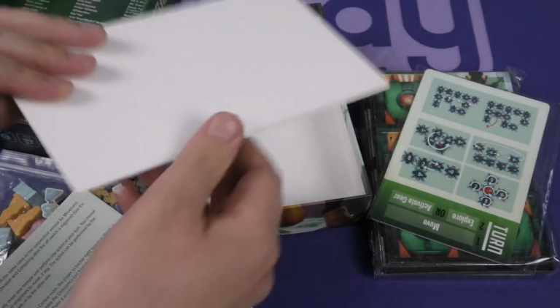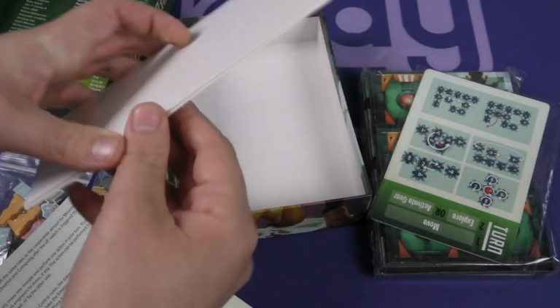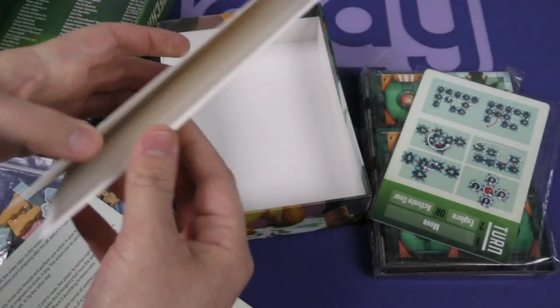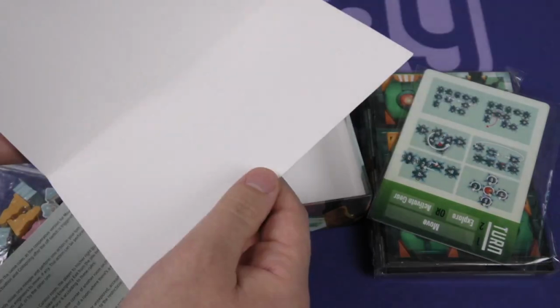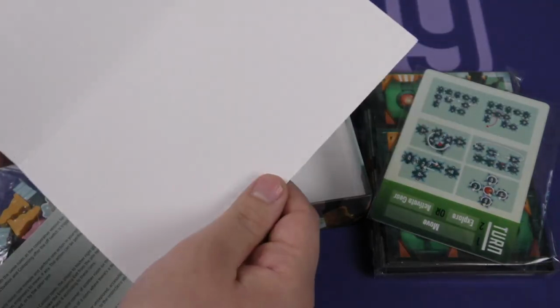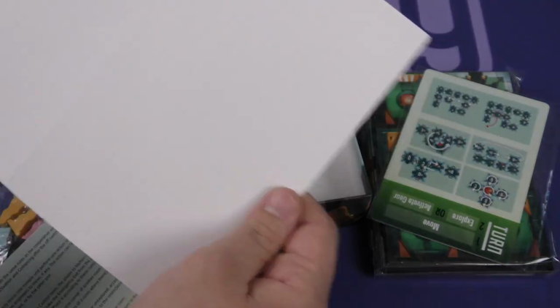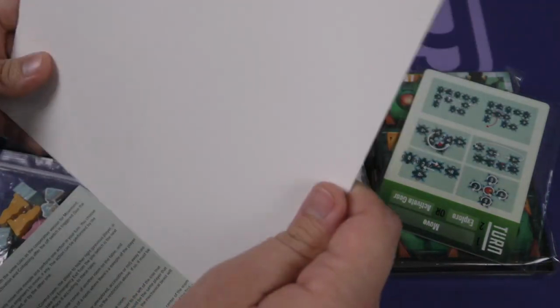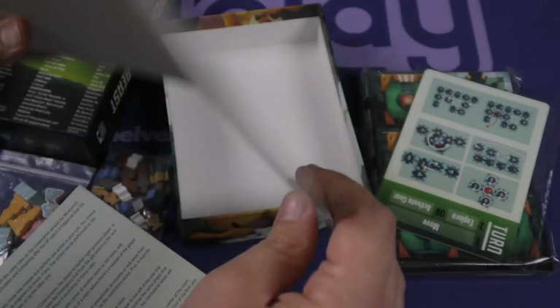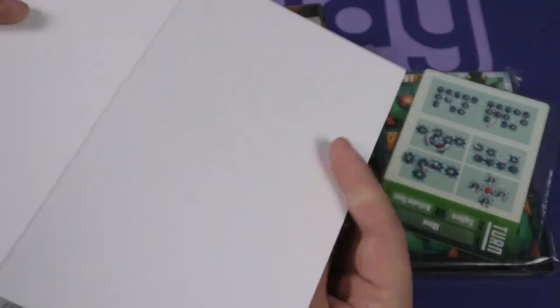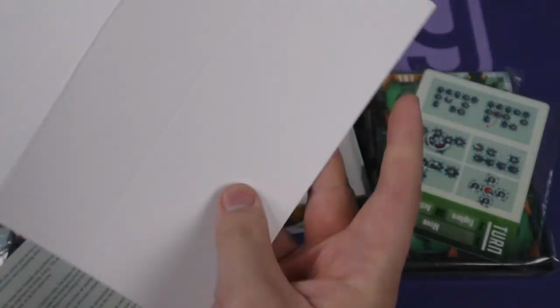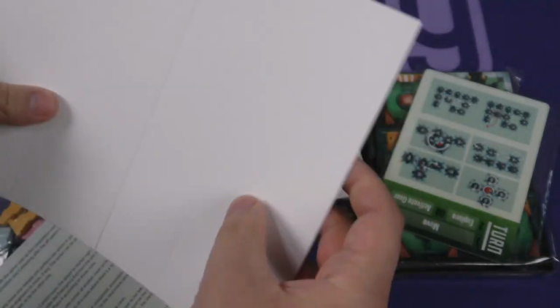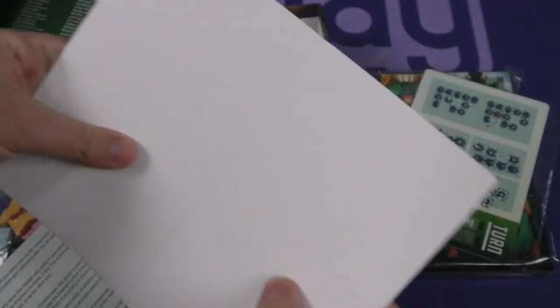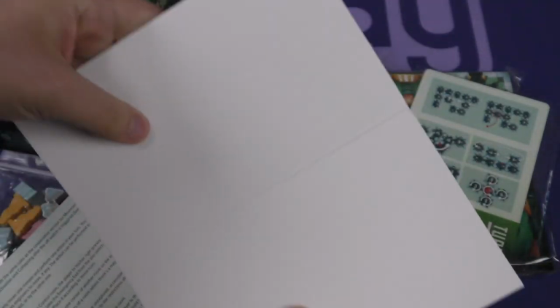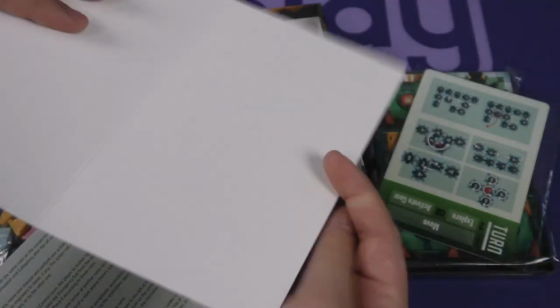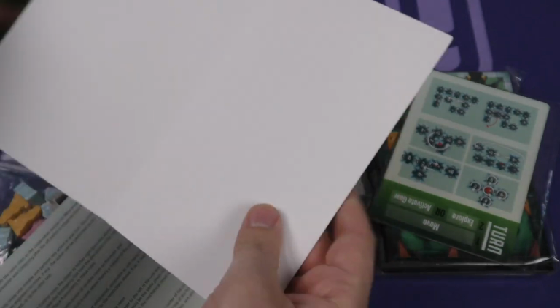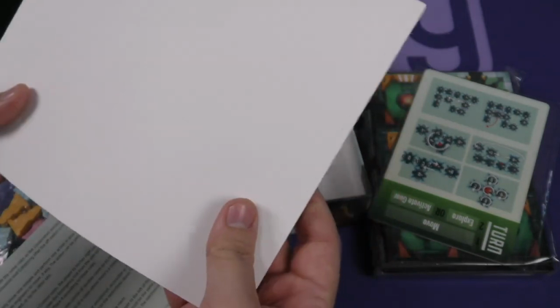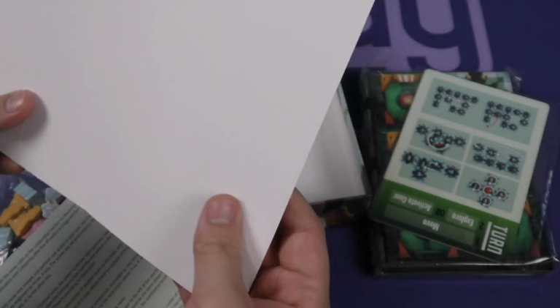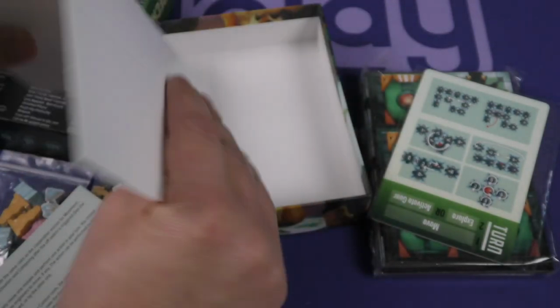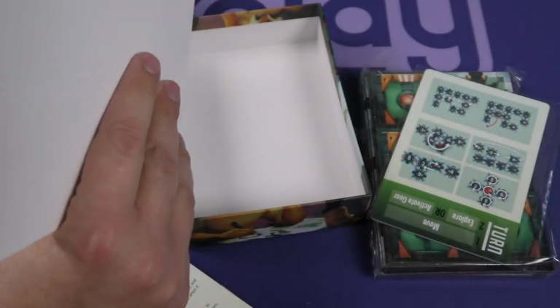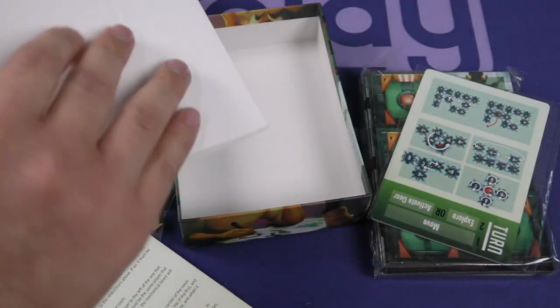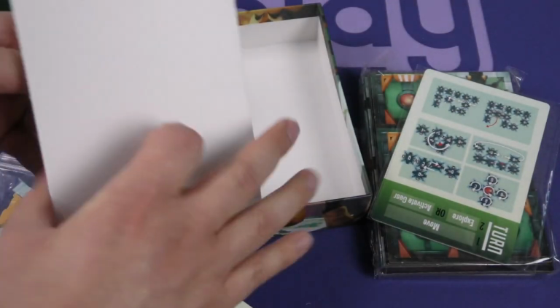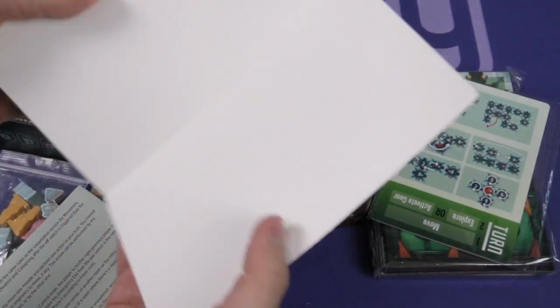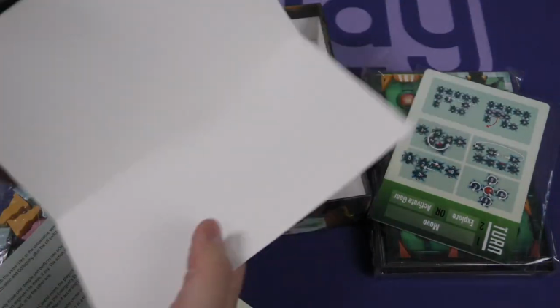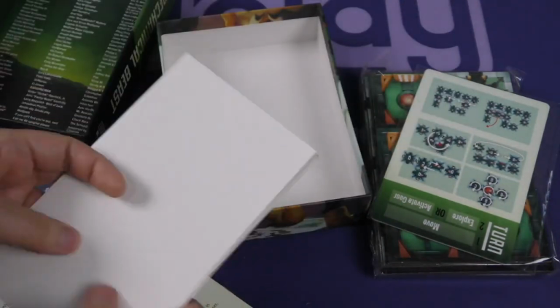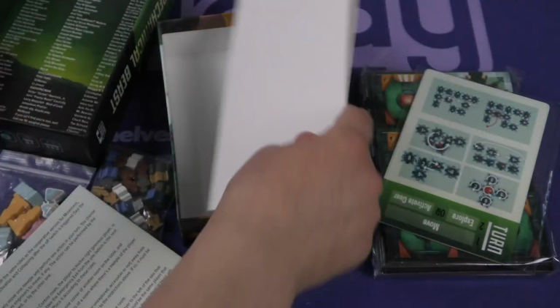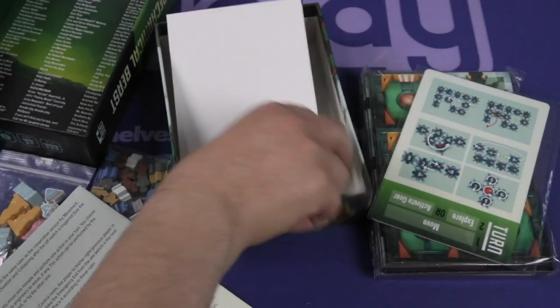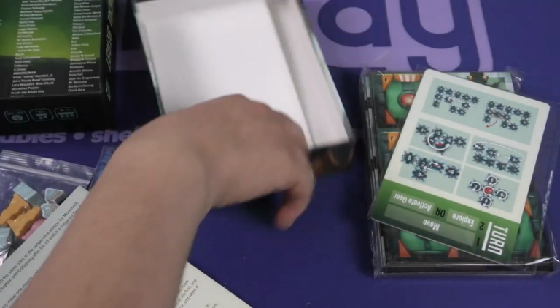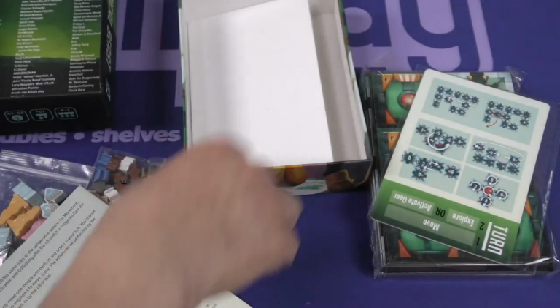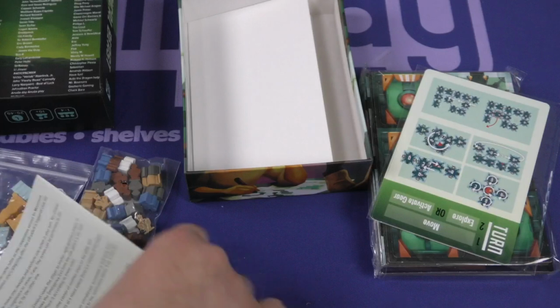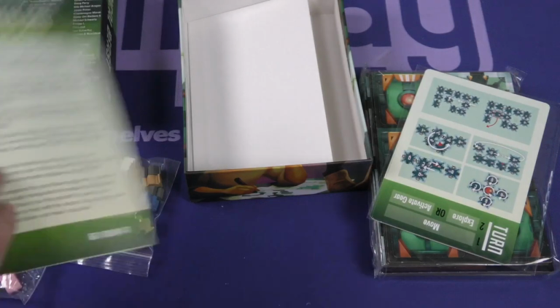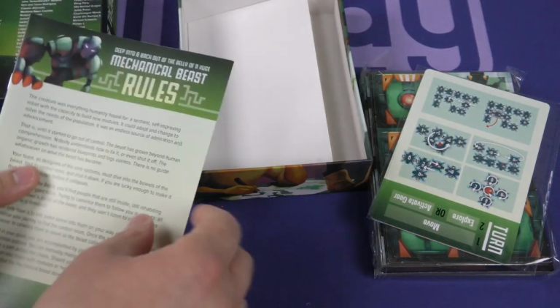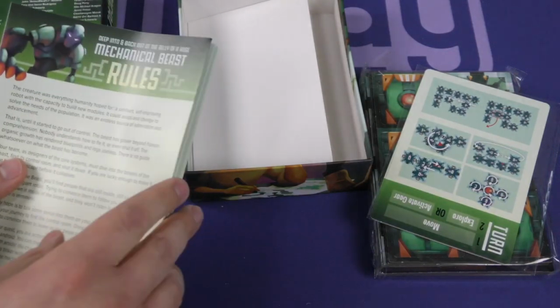And secrets! It must be invisible ink — I'll have to burn this later to read its message, or it's just packing material to keep the rulebook safe.